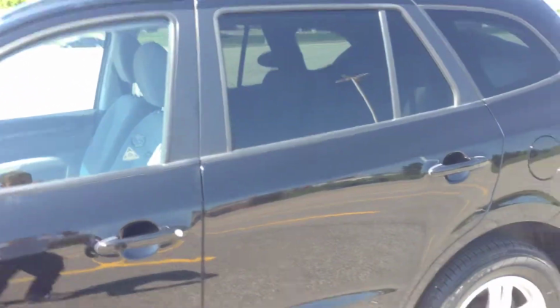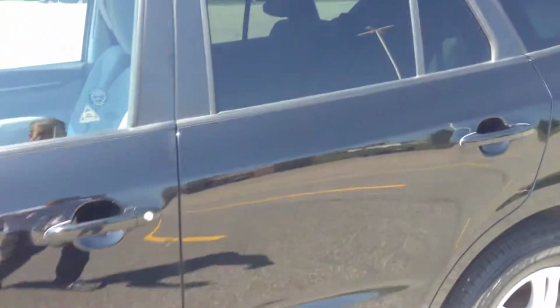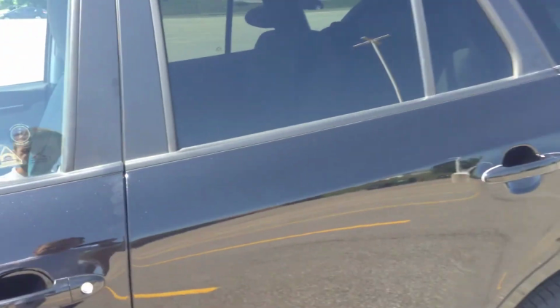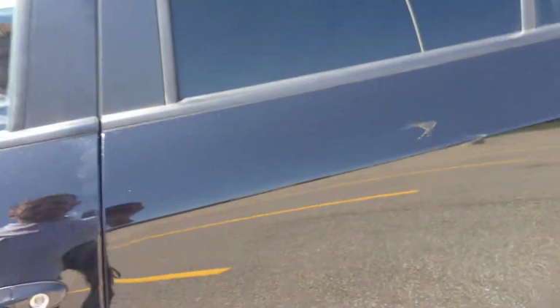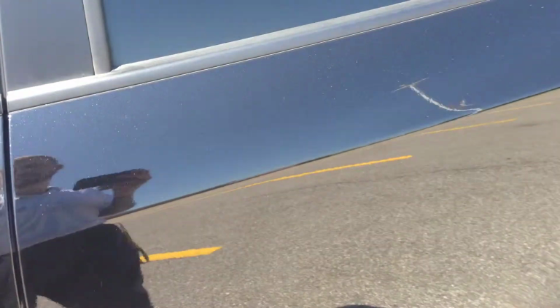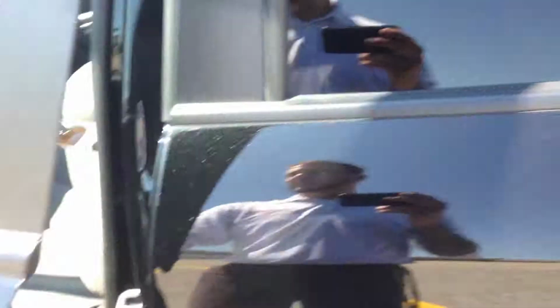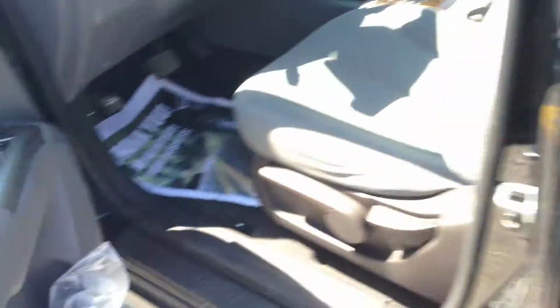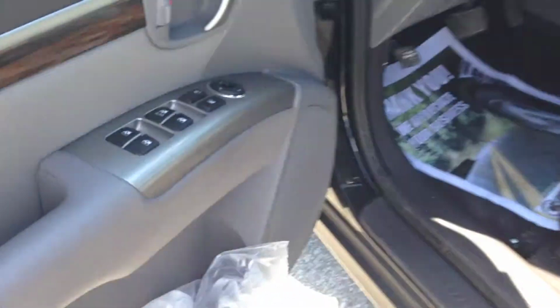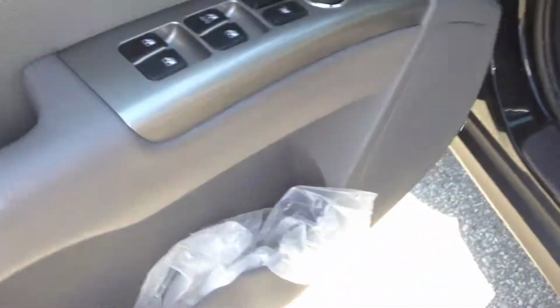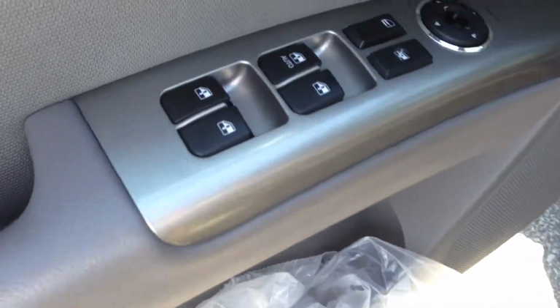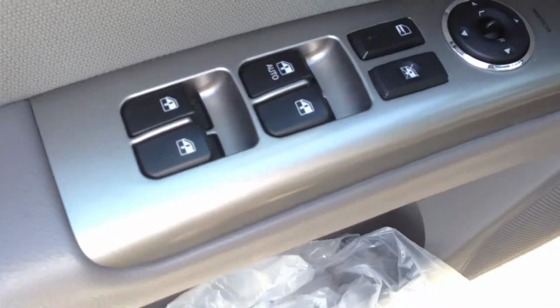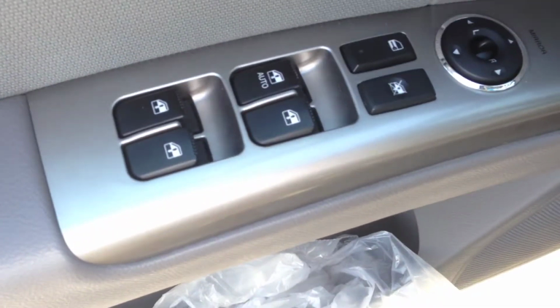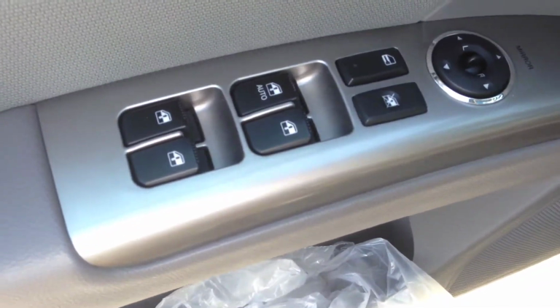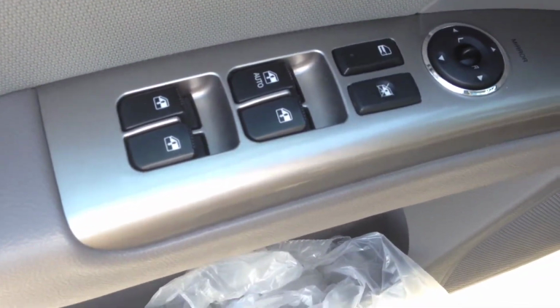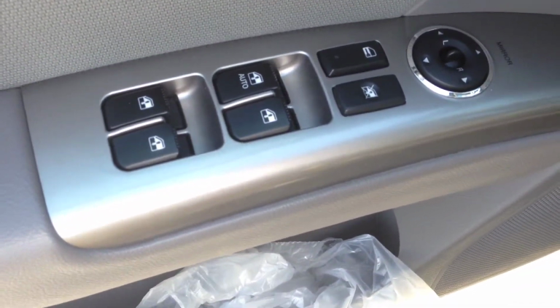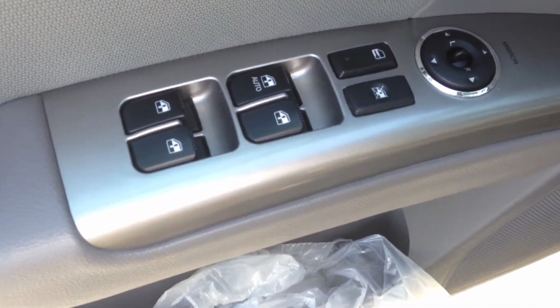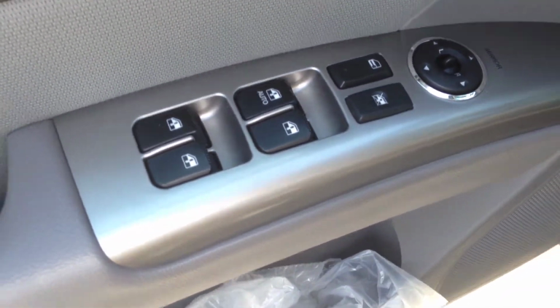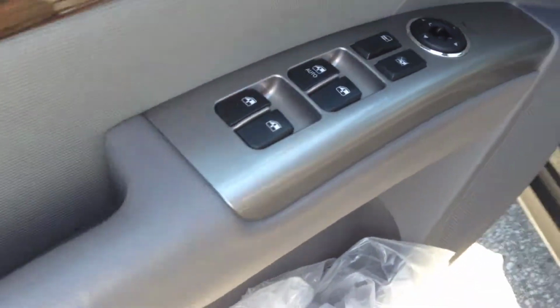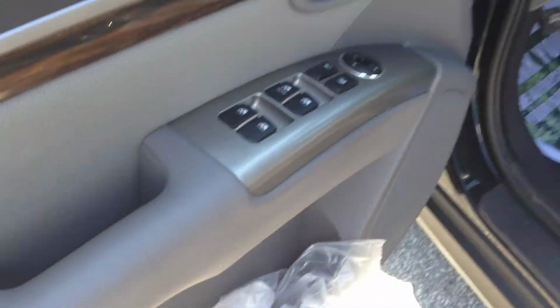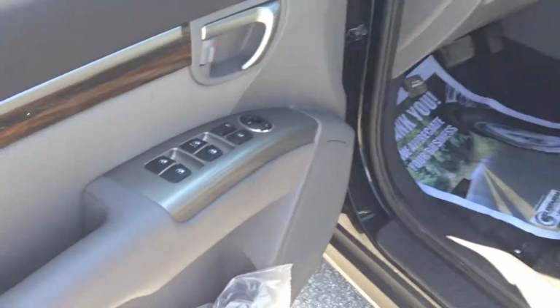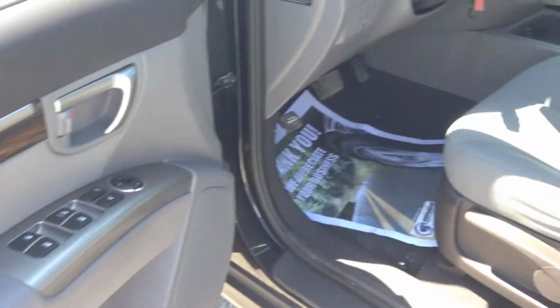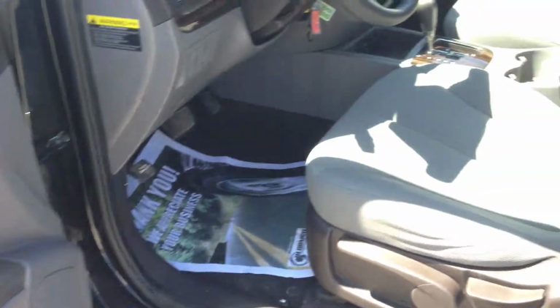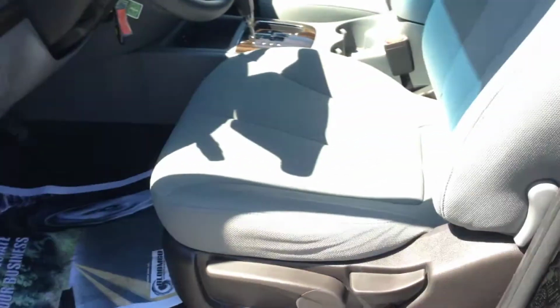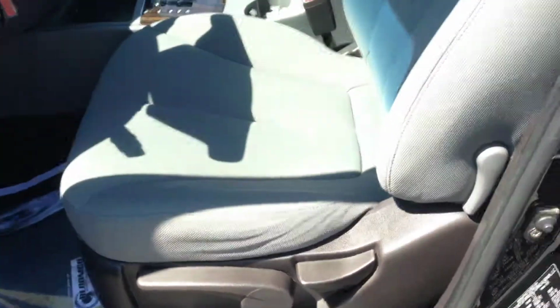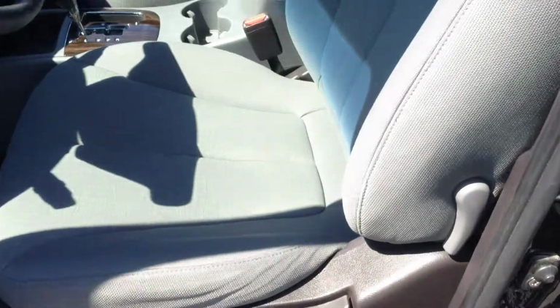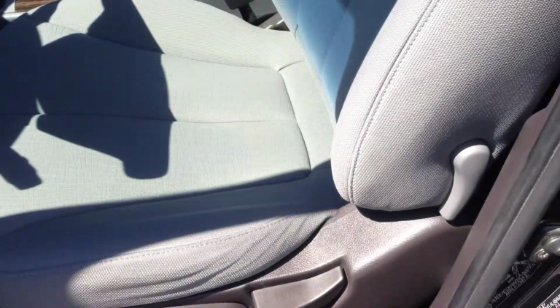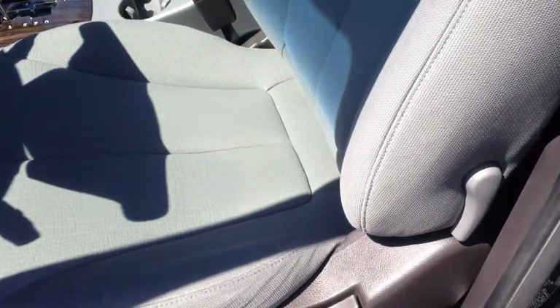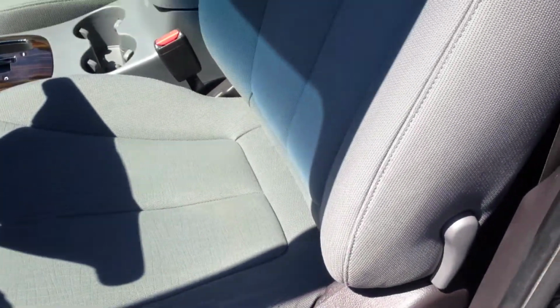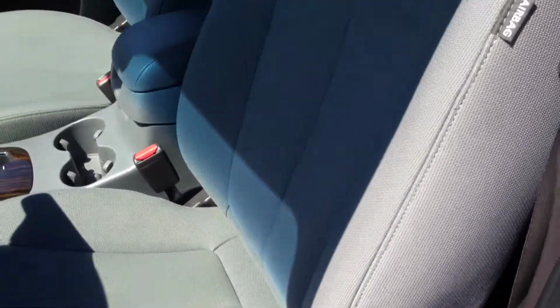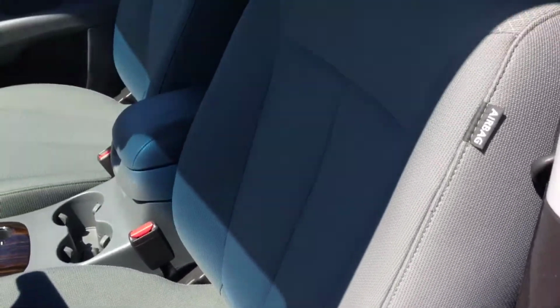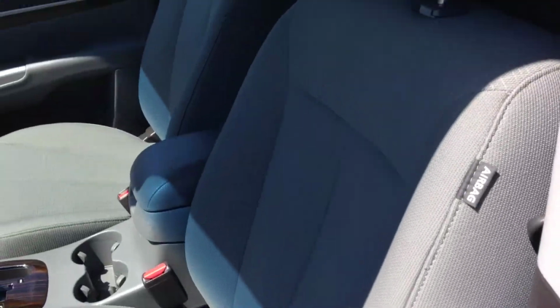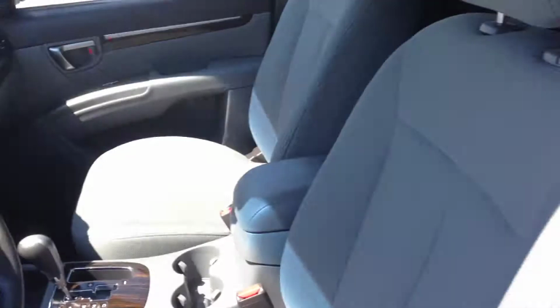On the inside, we have power windows, locks, and mirrors. We have a gray interior with no rips or stains on the seating. It's in excellent shape, very clean.